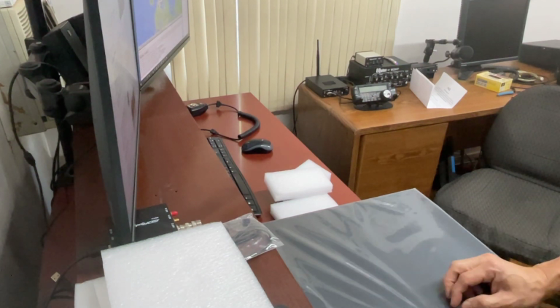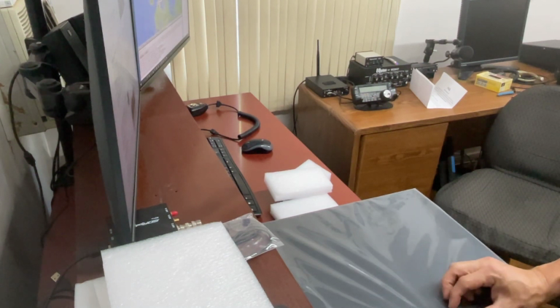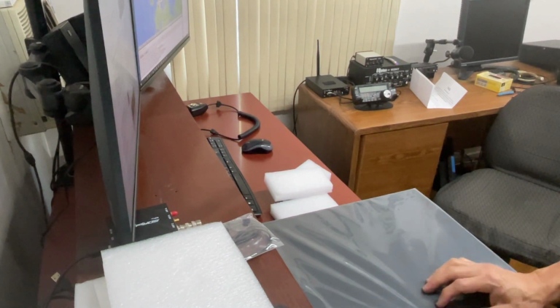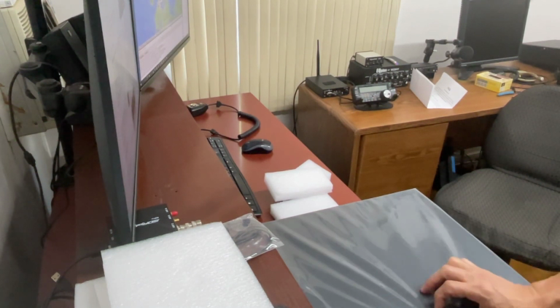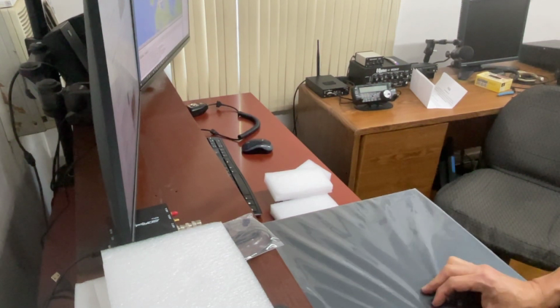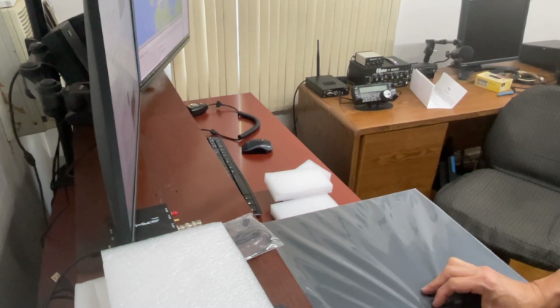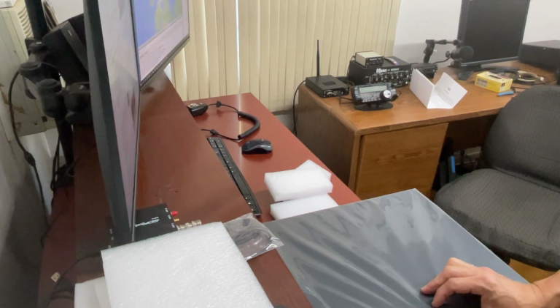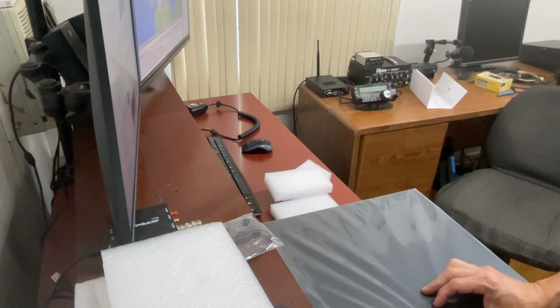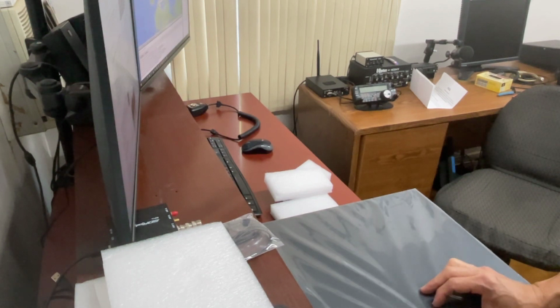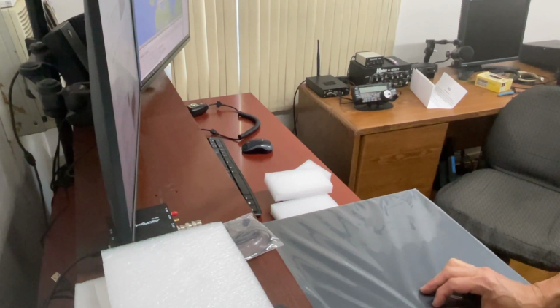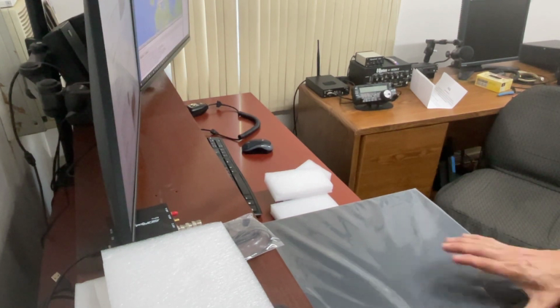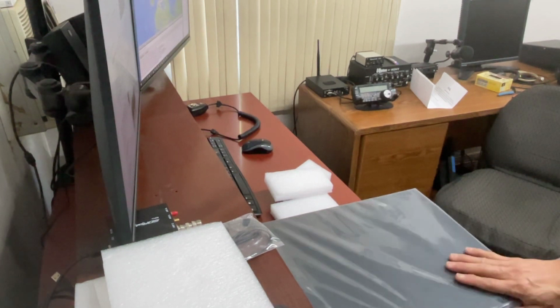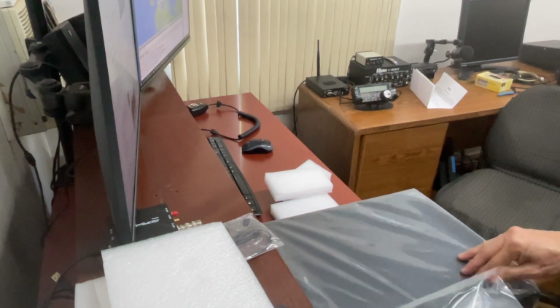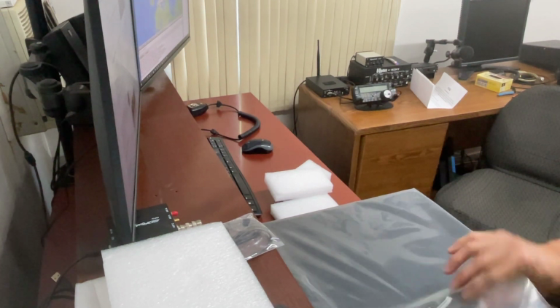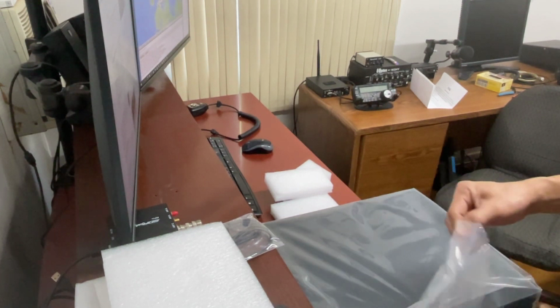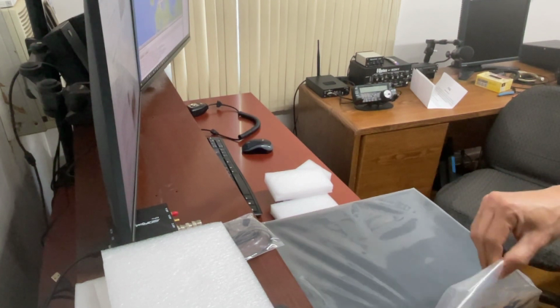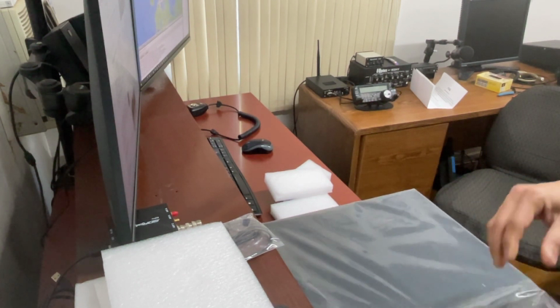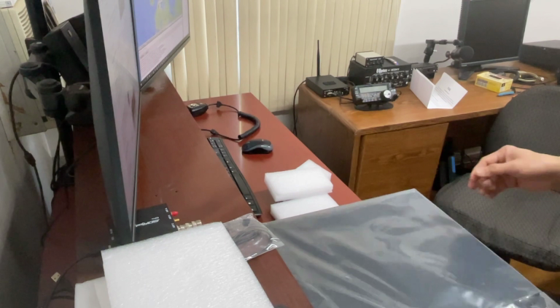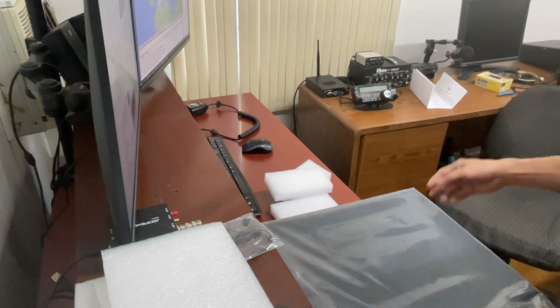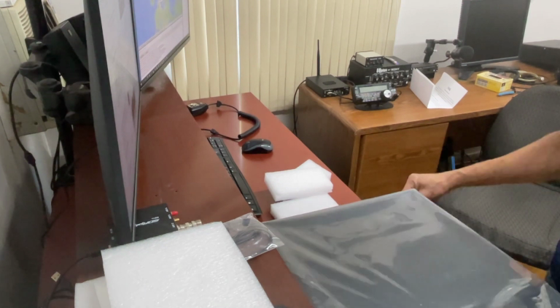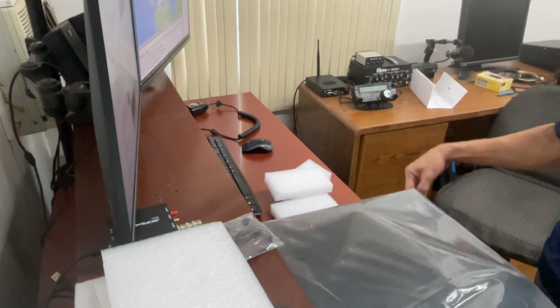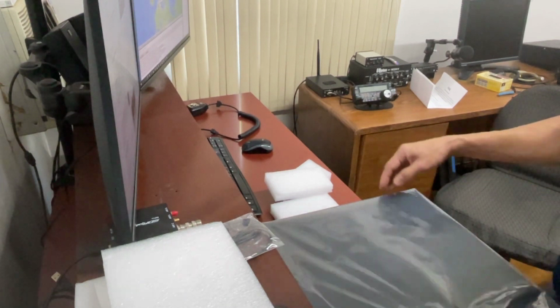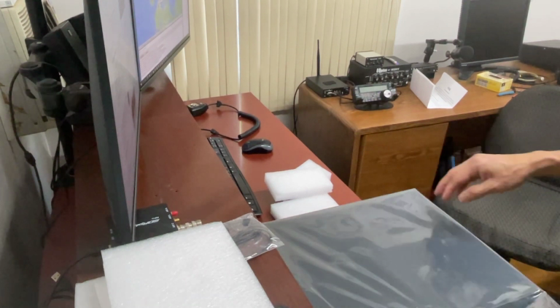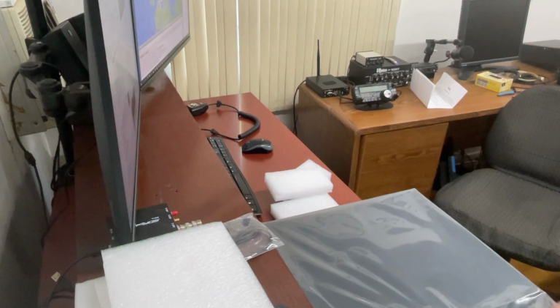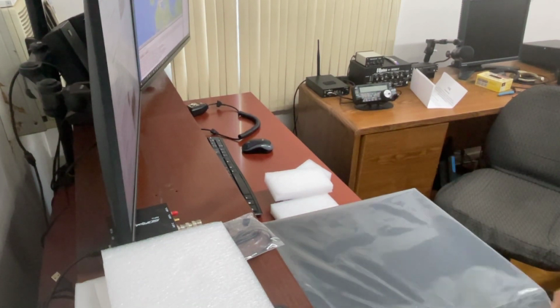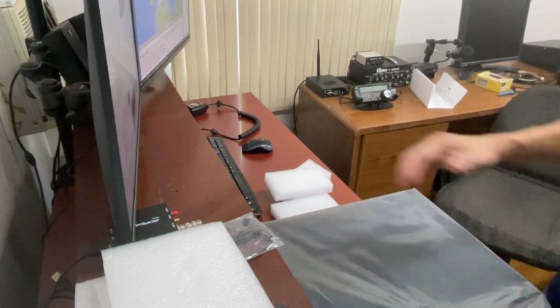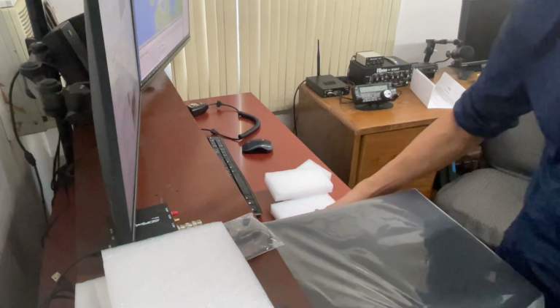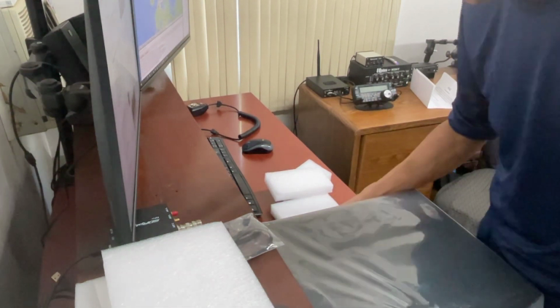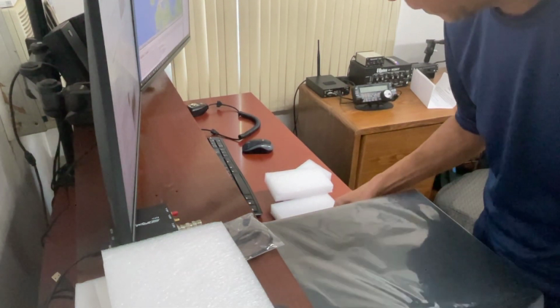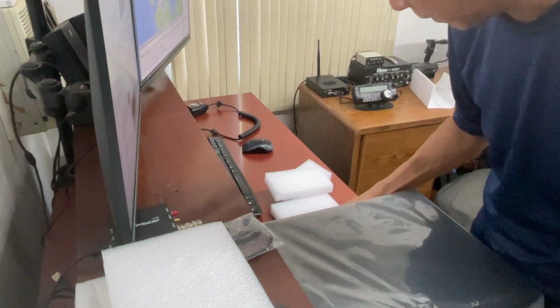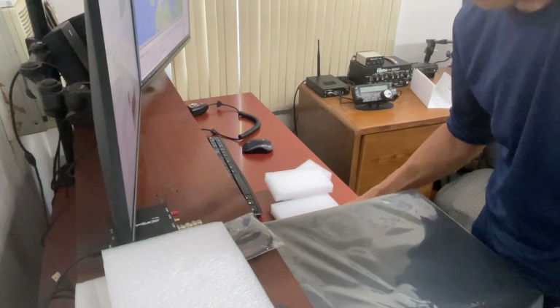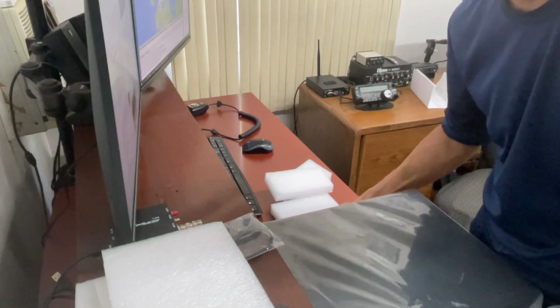I've got plastic — it's a heavy-duty plastic, but something that, you know, would easily break.